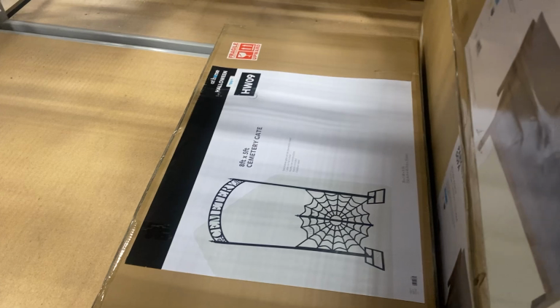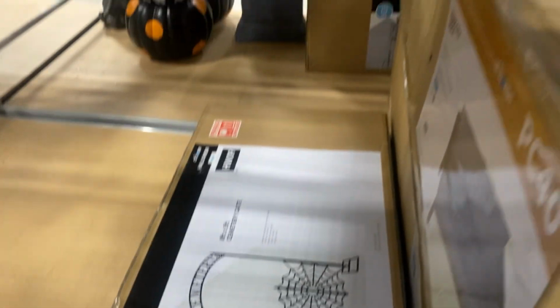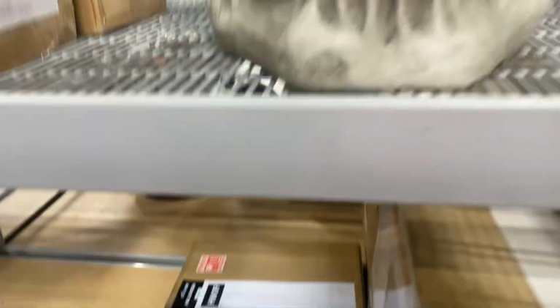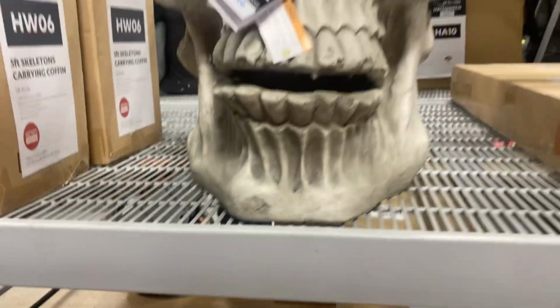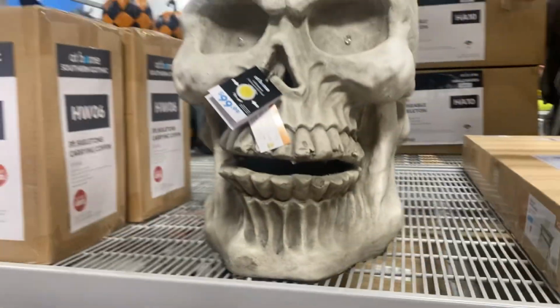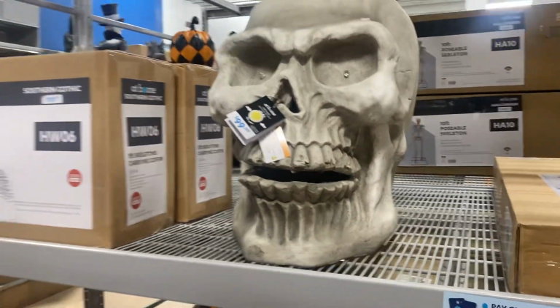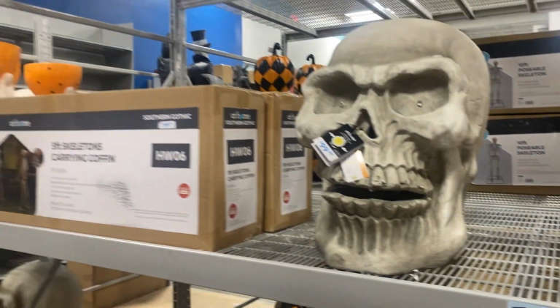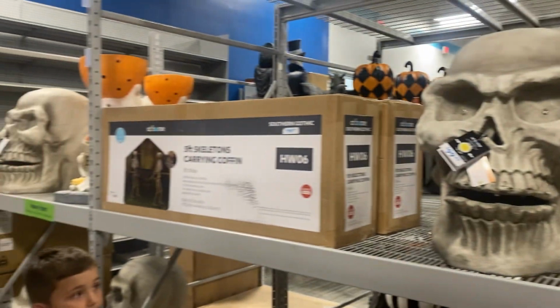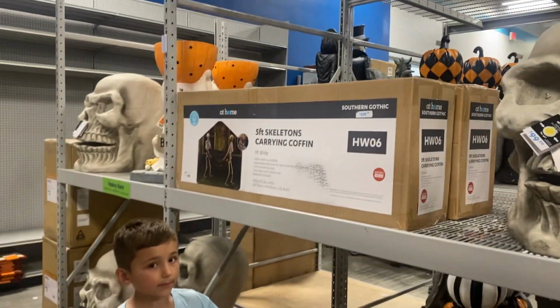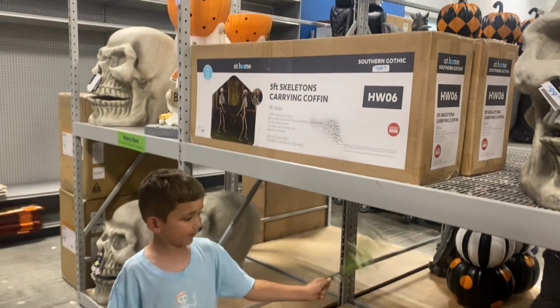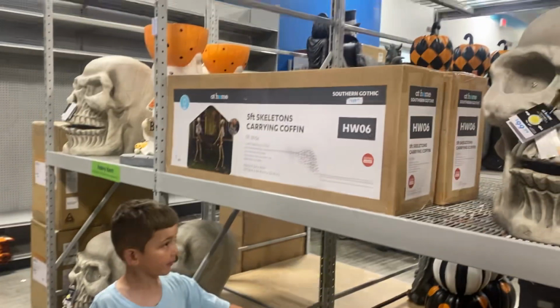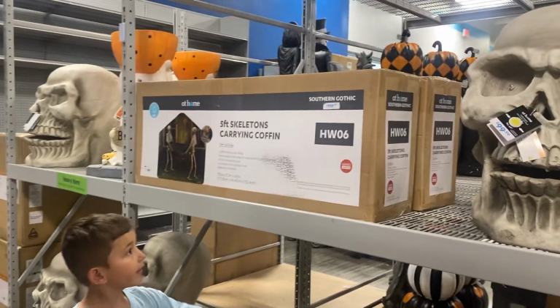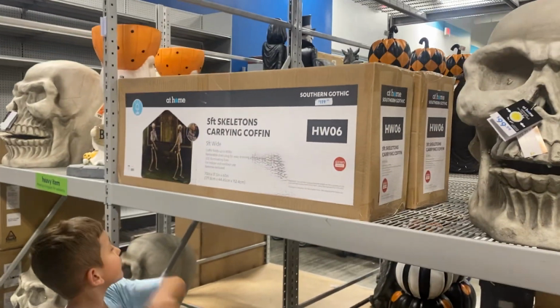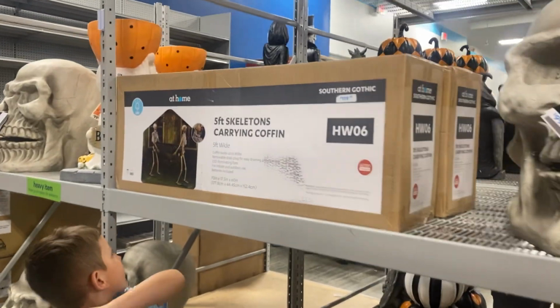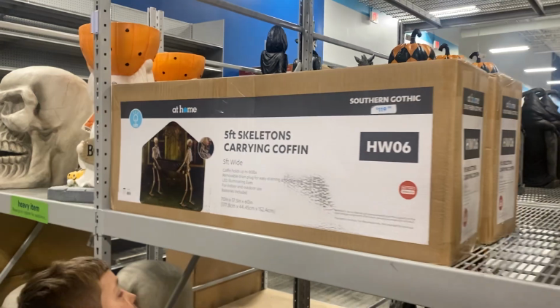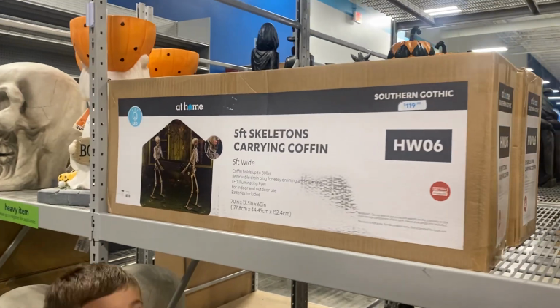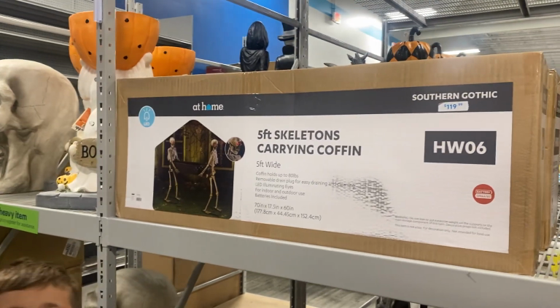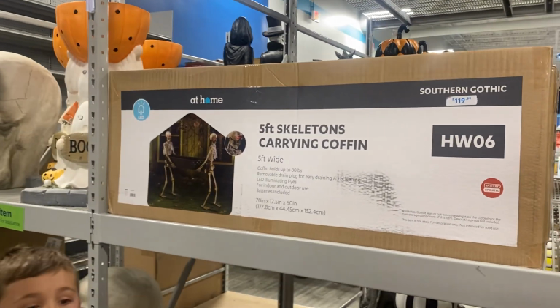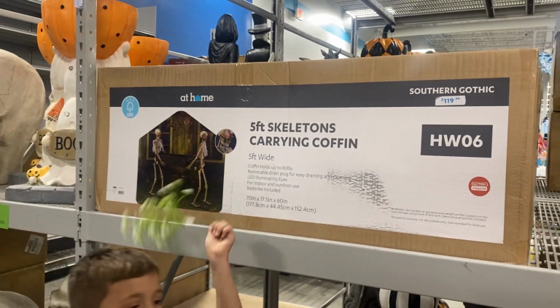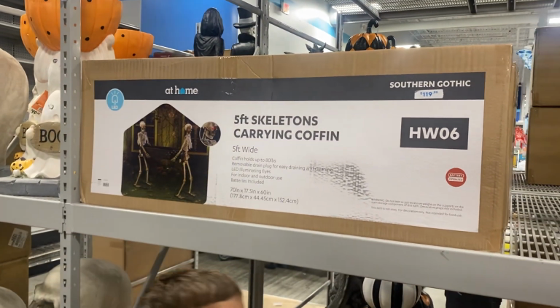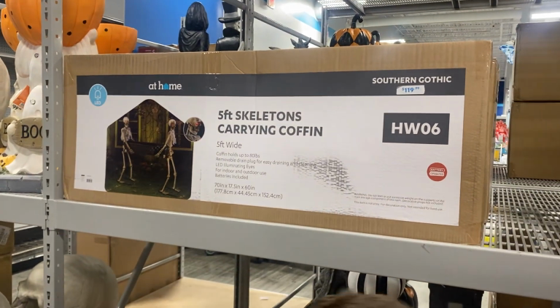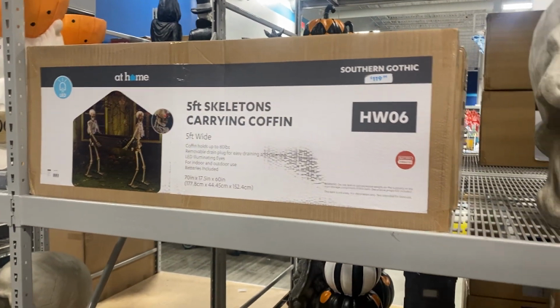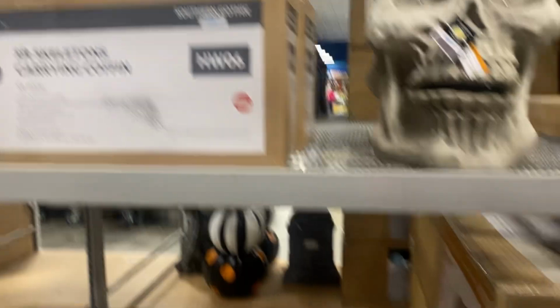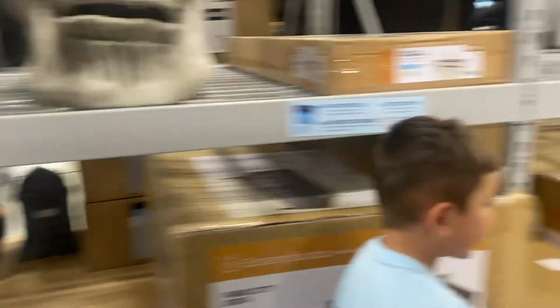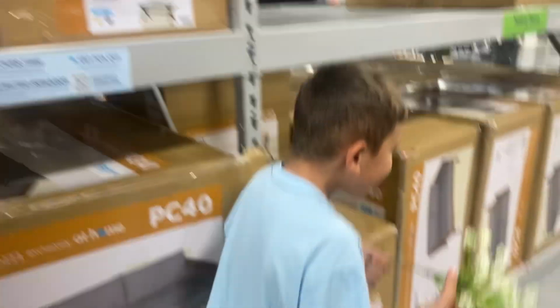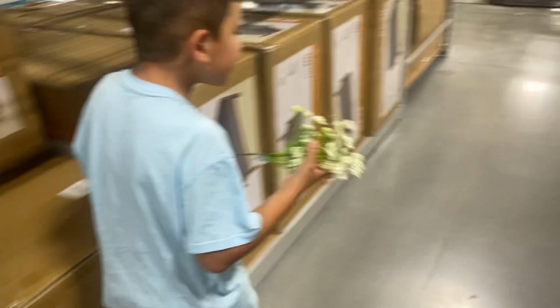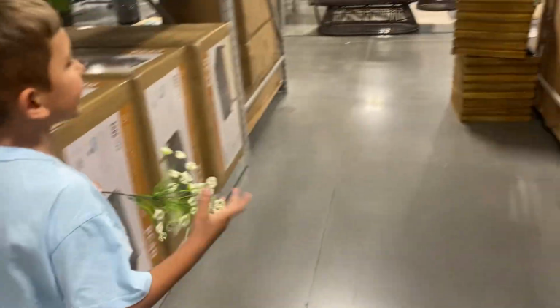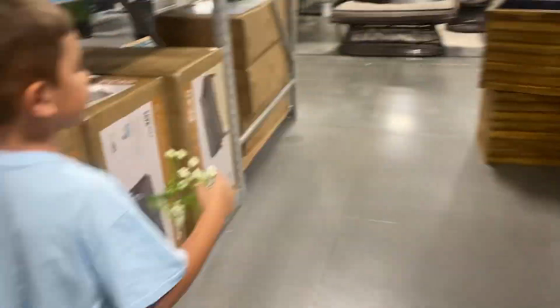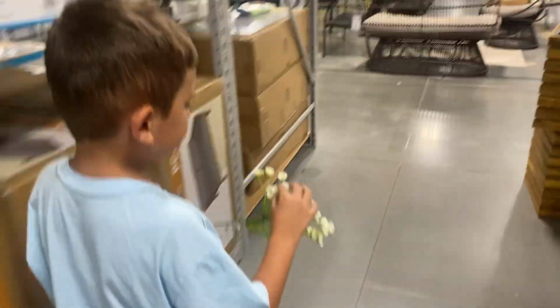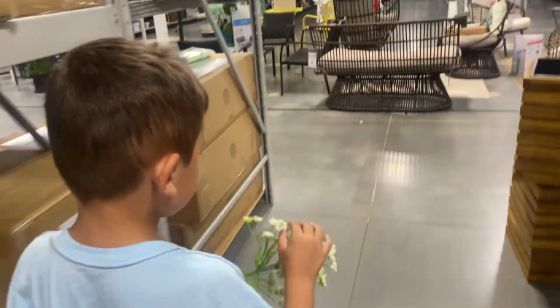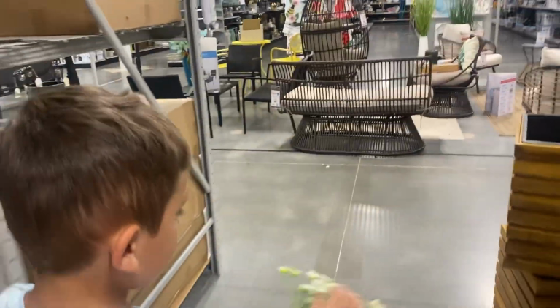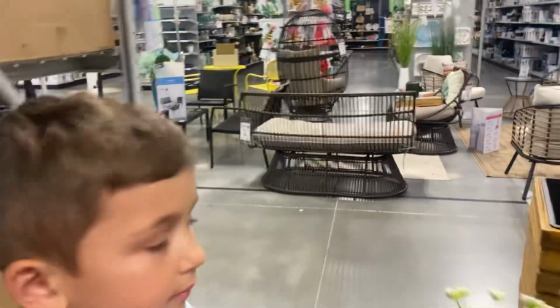I don't want to get that yet because it's so — all of this is new, guys. Let's go look at the other aisle. They have it for $120. Yes, so let's go over there.